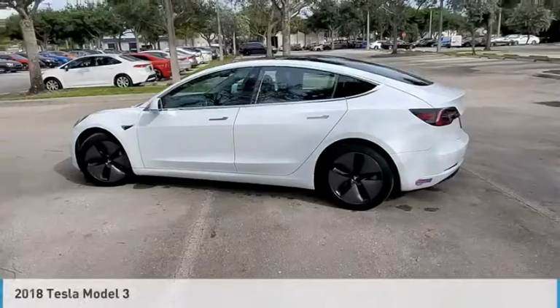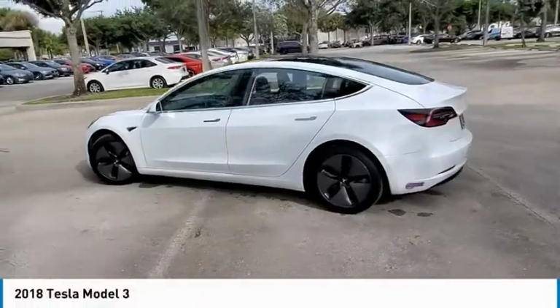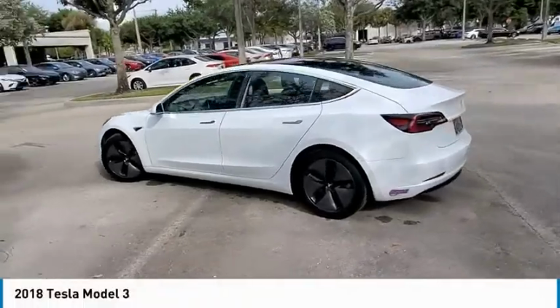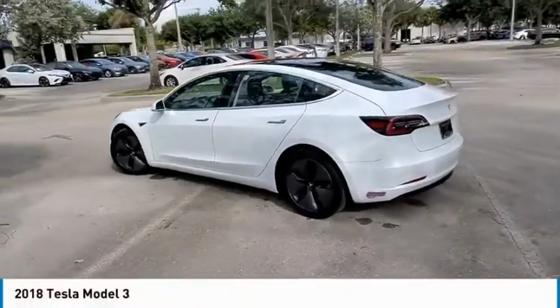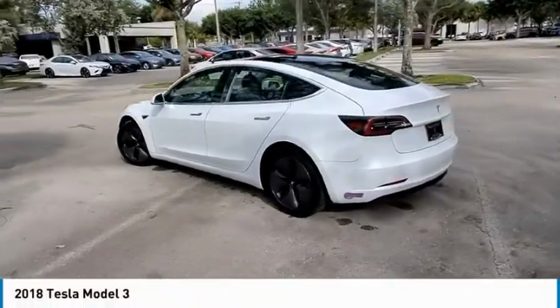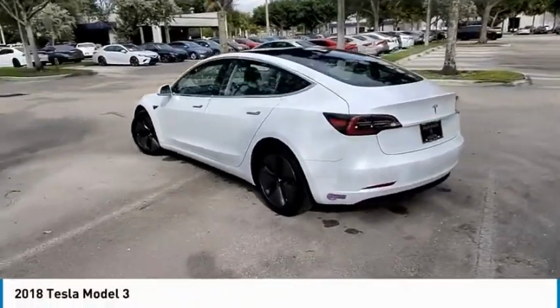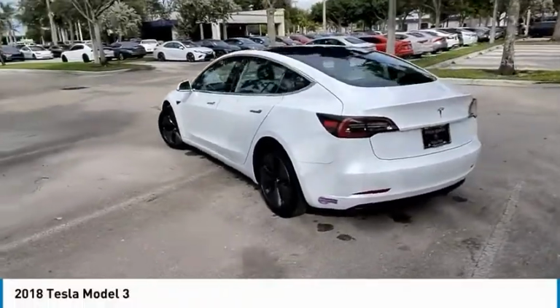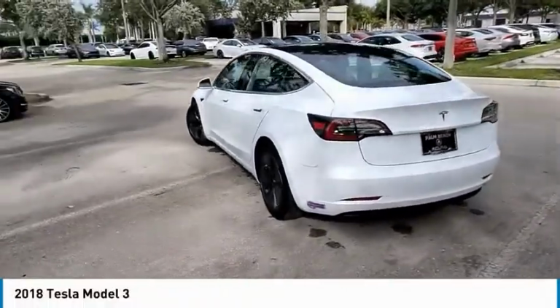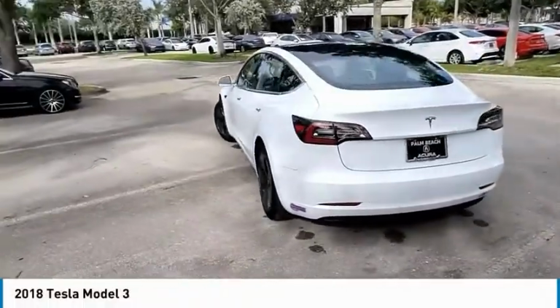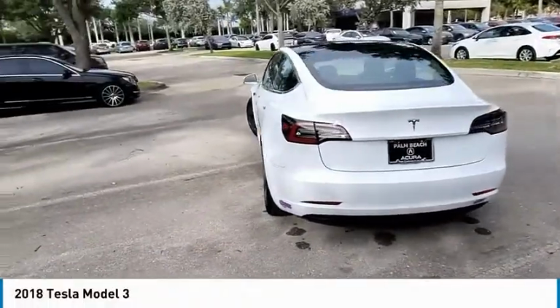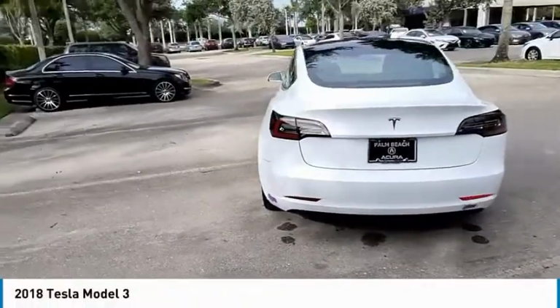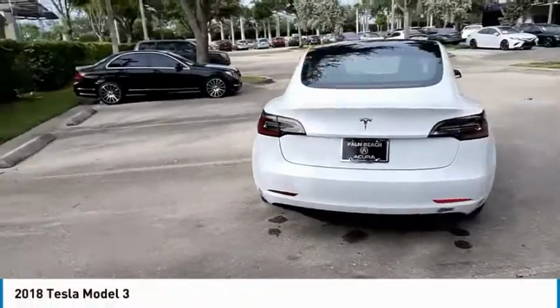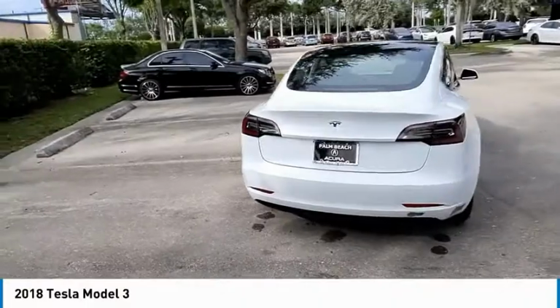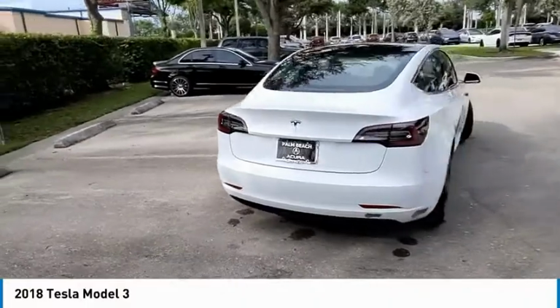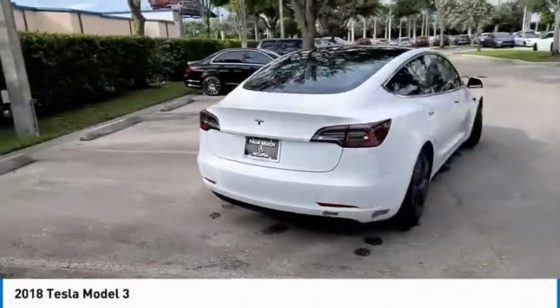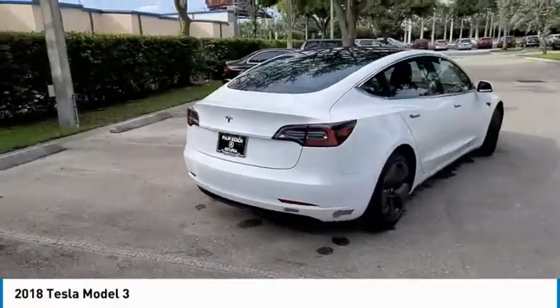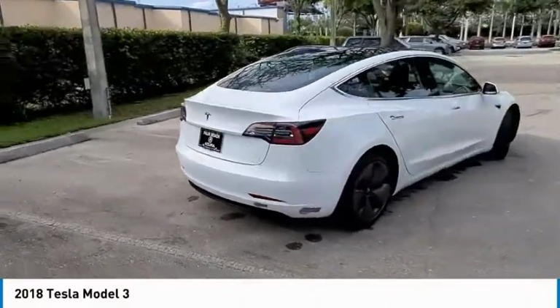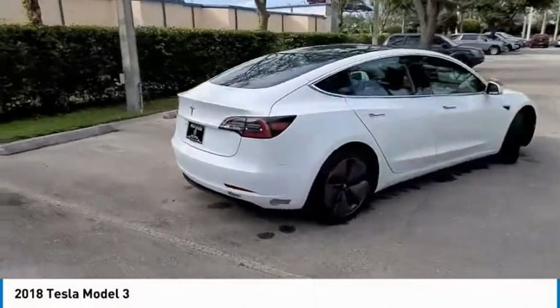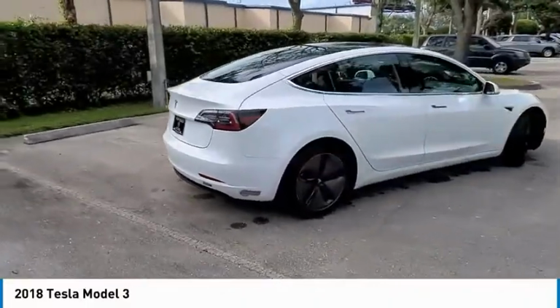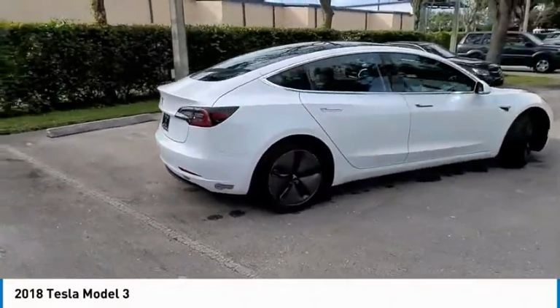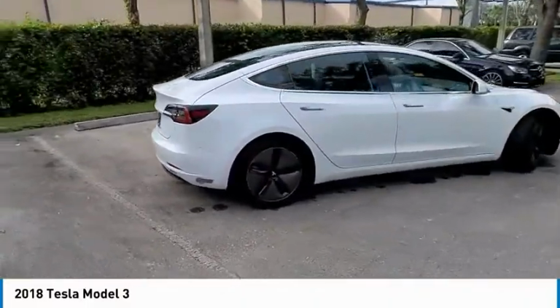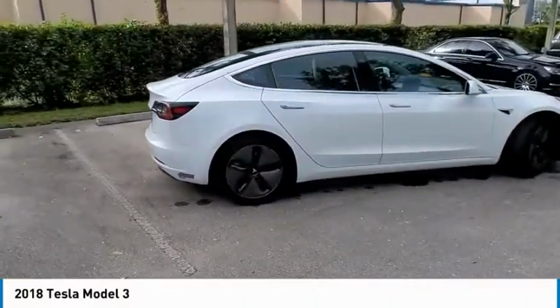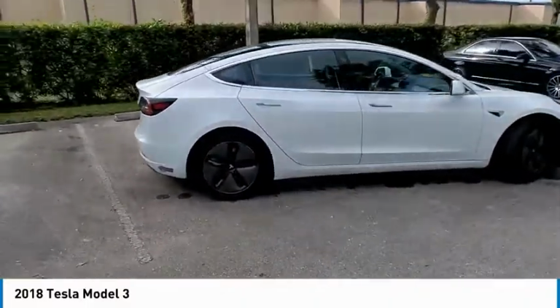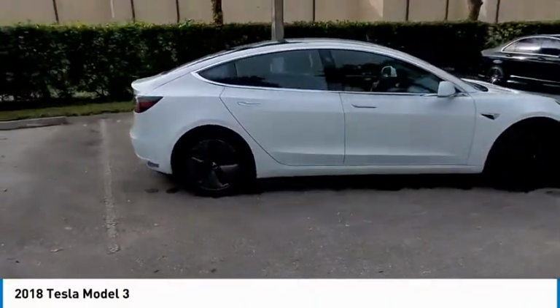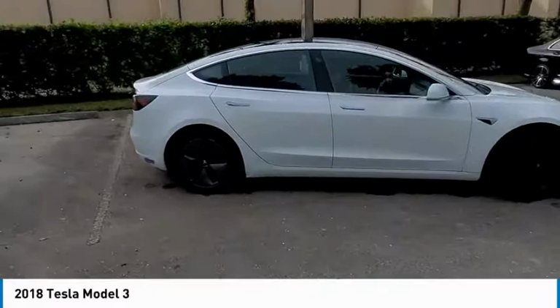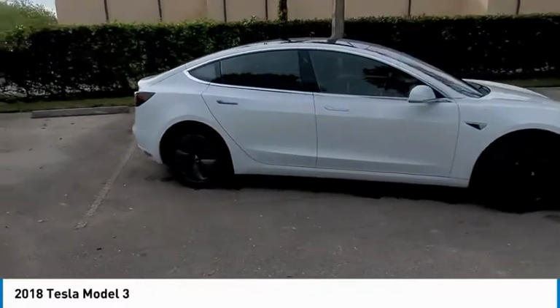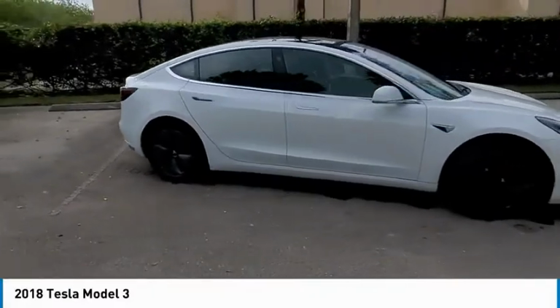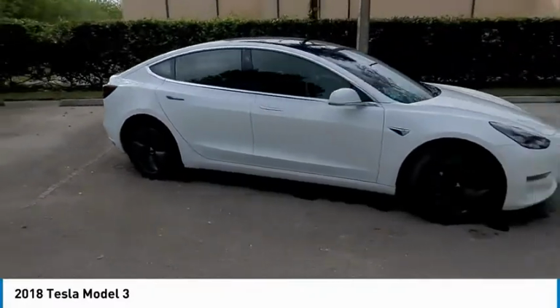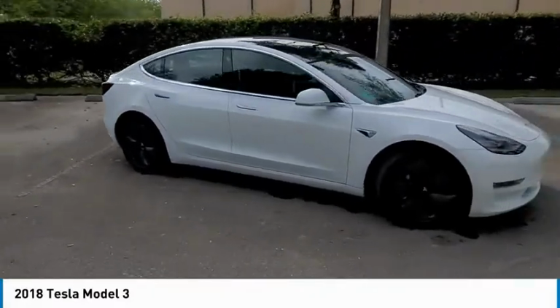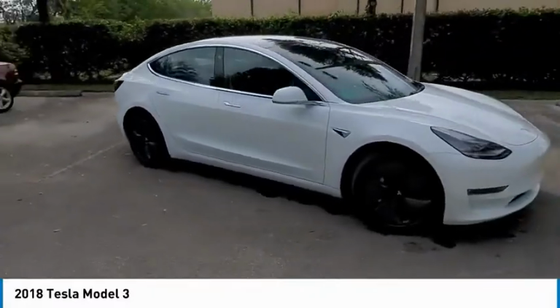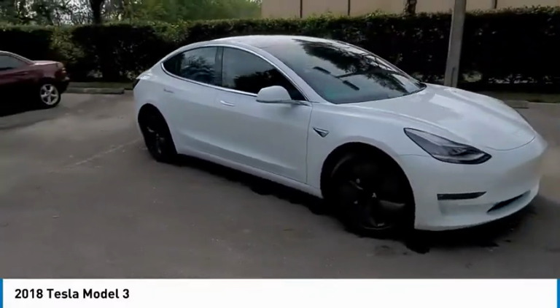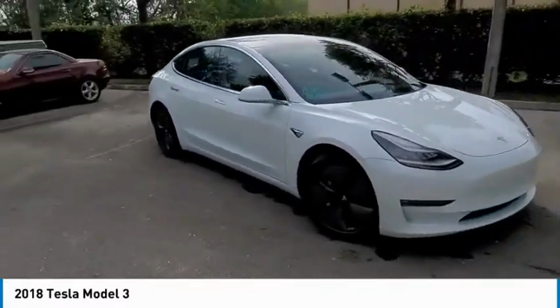Come test drive the 2018 Model 3. The Tesla Model 3 was built for safety, technology, efficiency and acceleration. That rare combination makes this a vehicle for the ages.